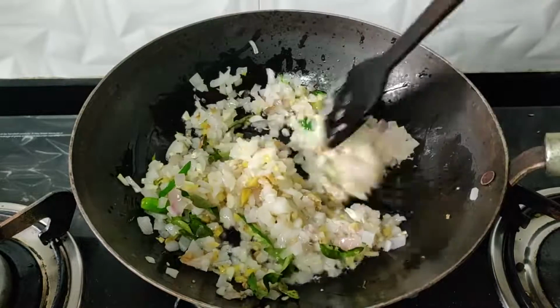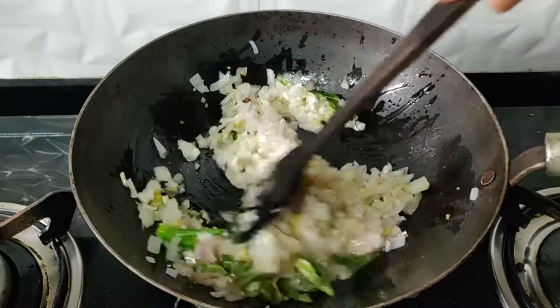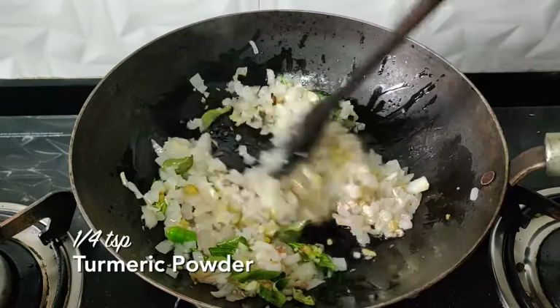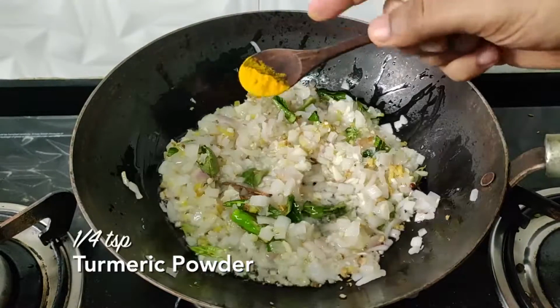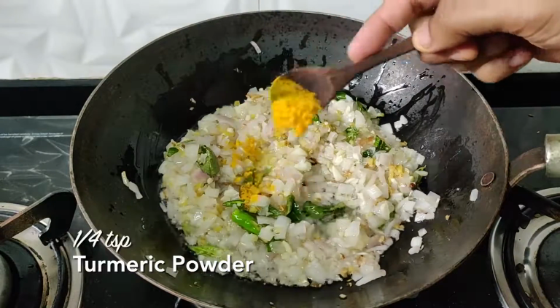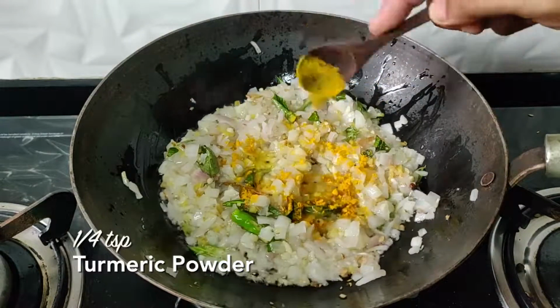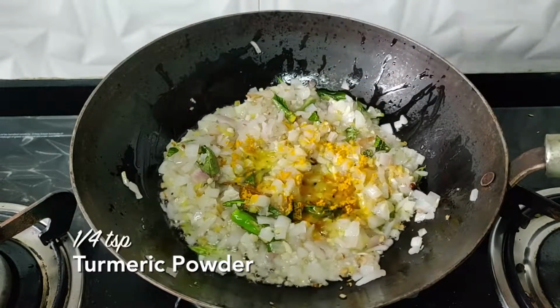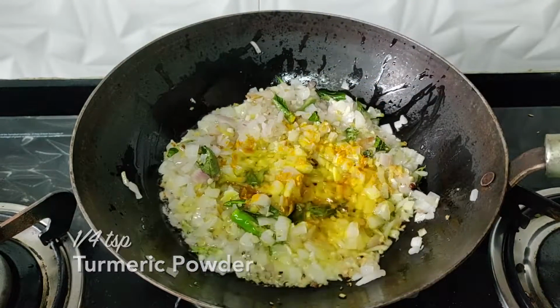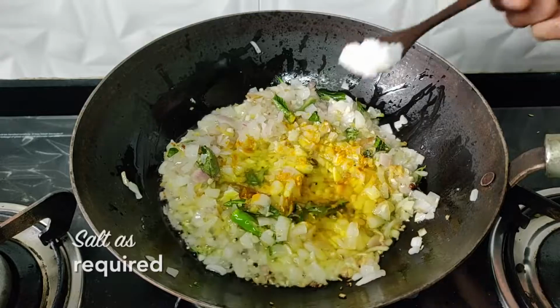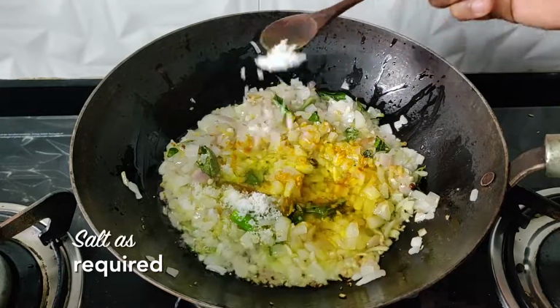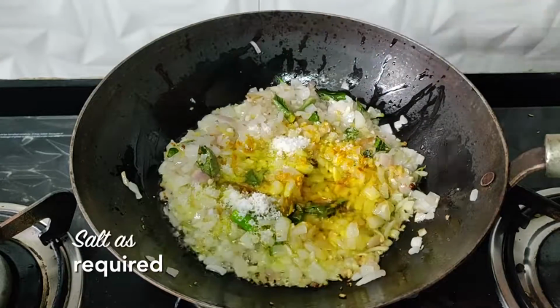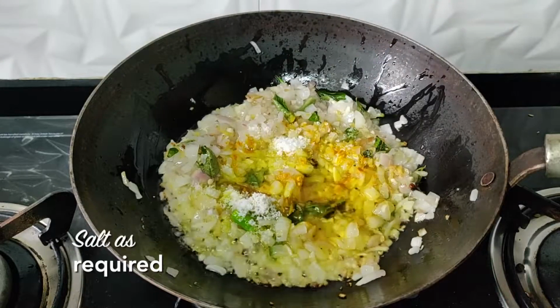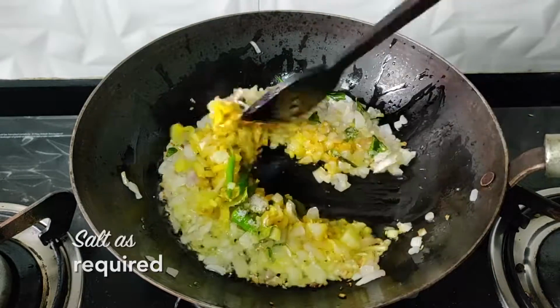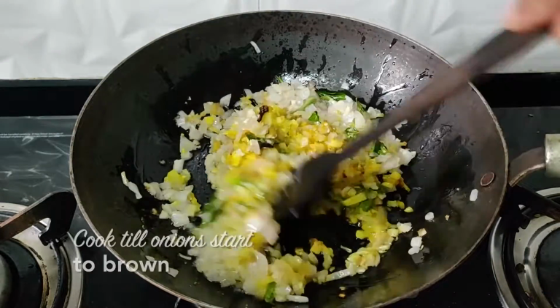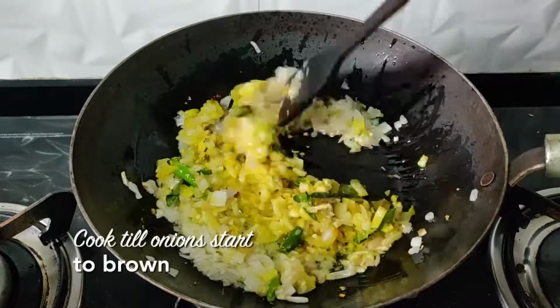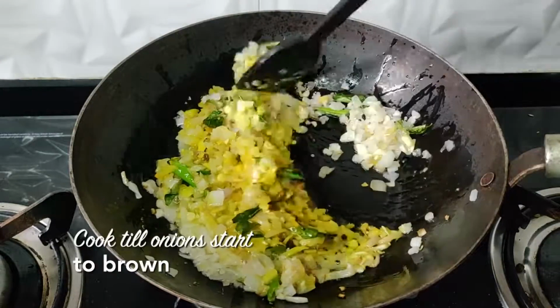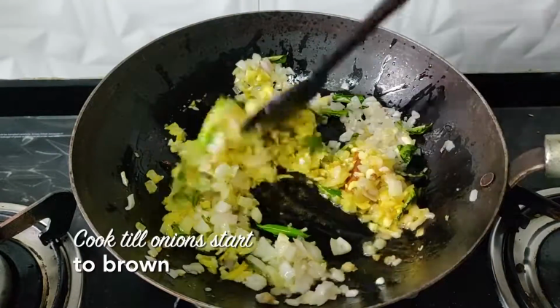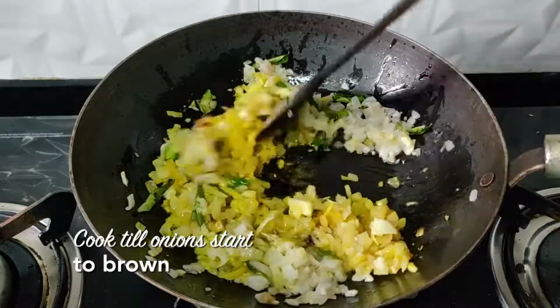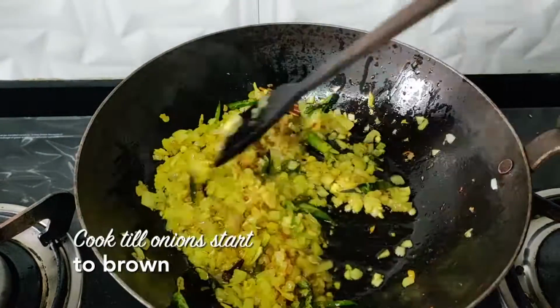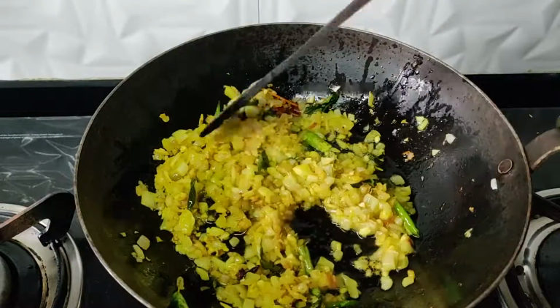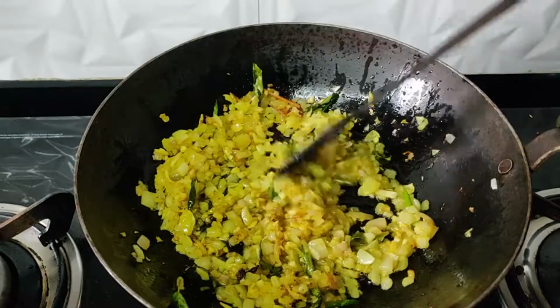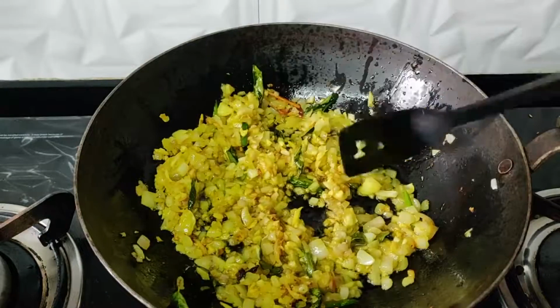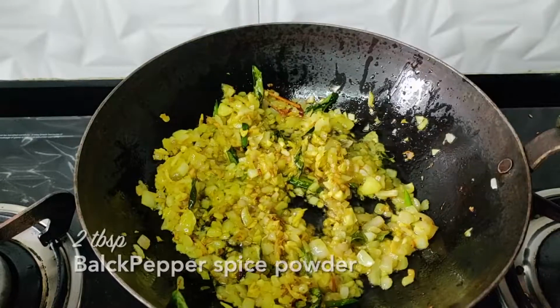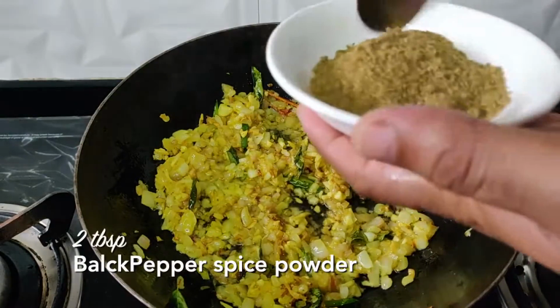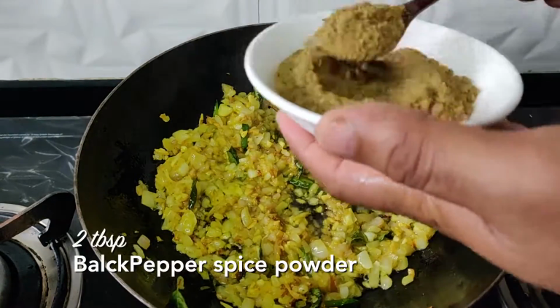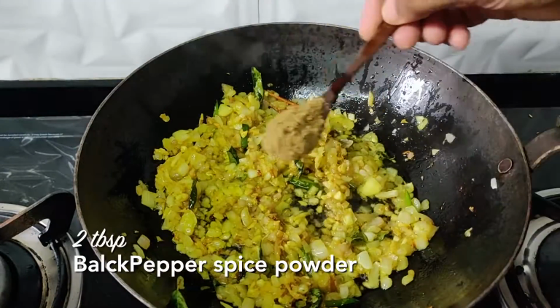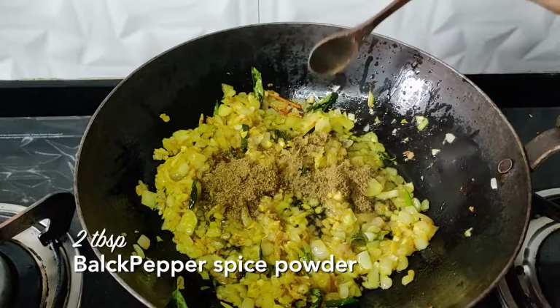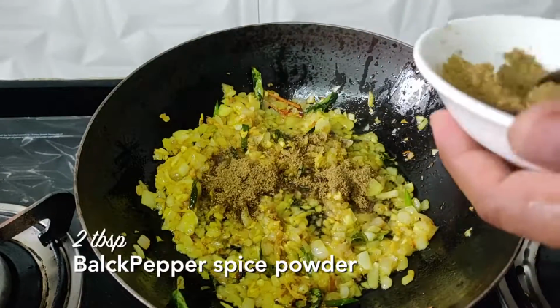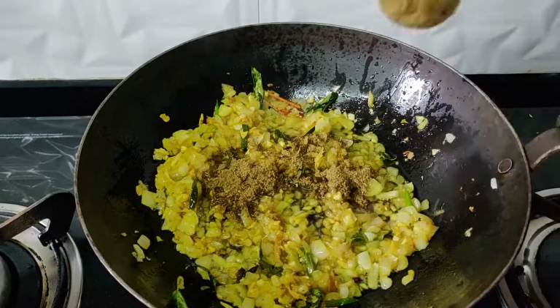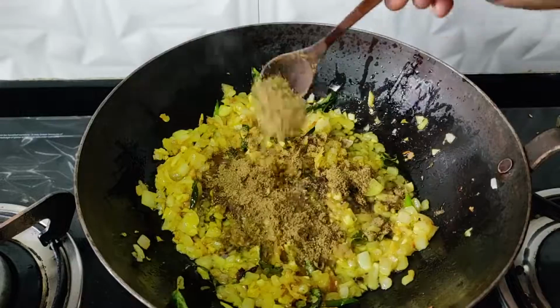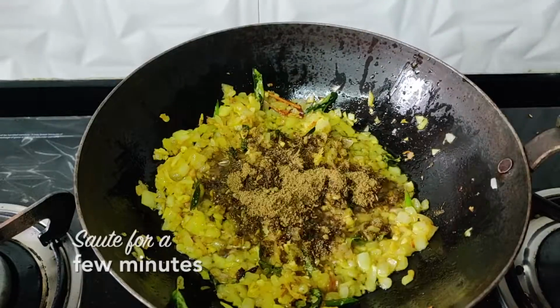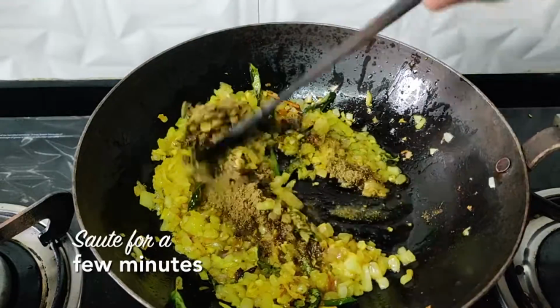Then add a little masala, add a little haldi powder, add a little namak, and keep frying until the onions start to brown a little bit. Then add that spice powder we made and cook for another two minutes.